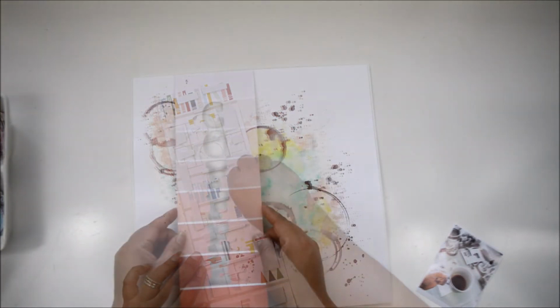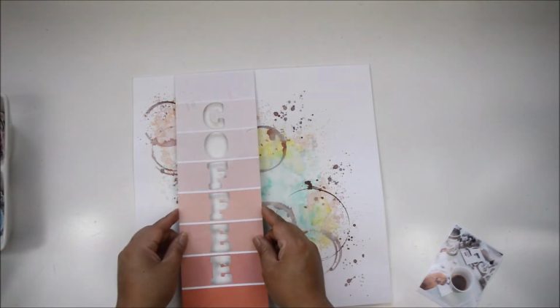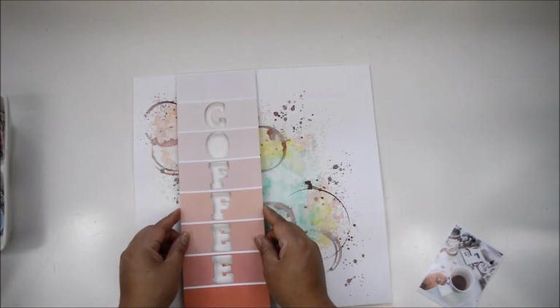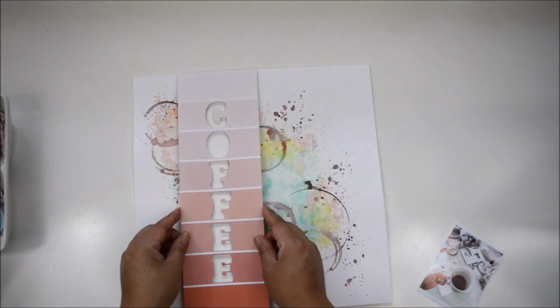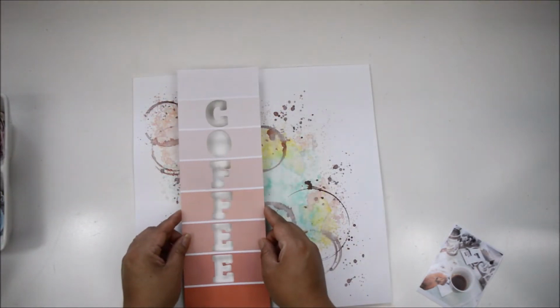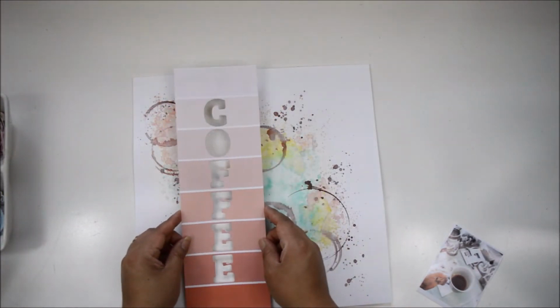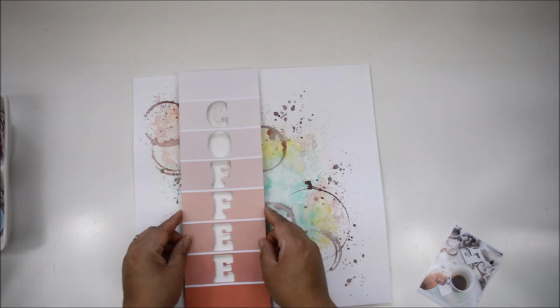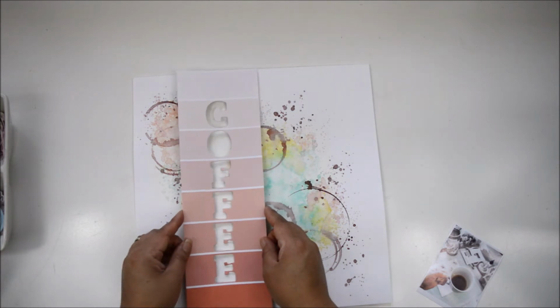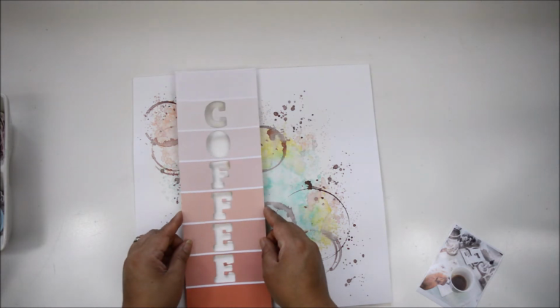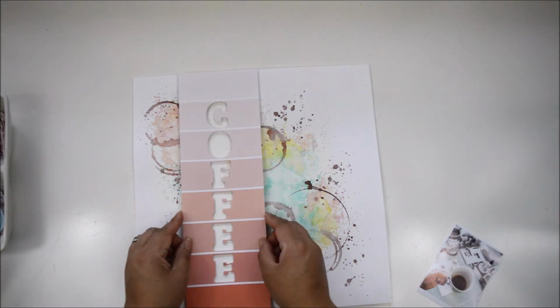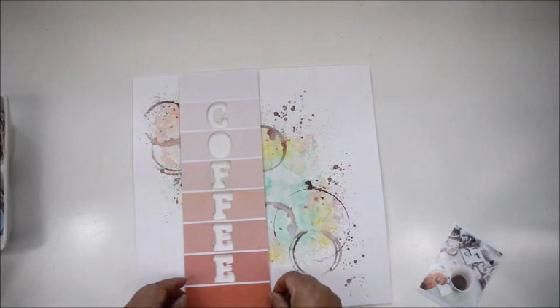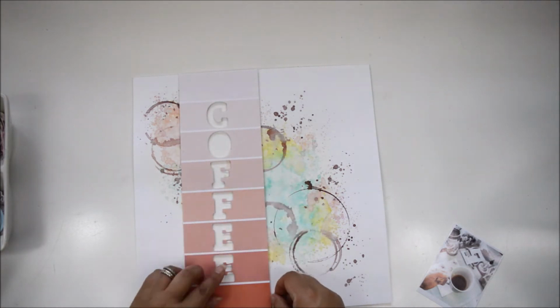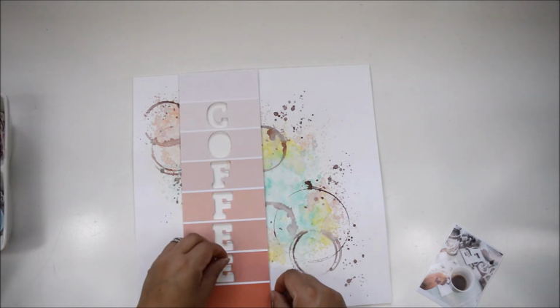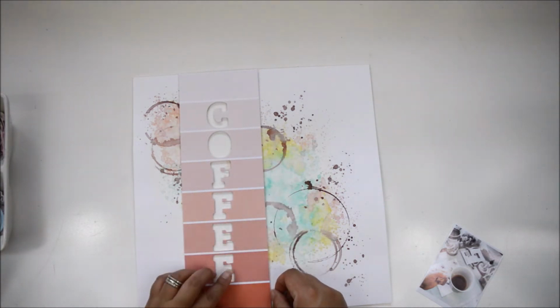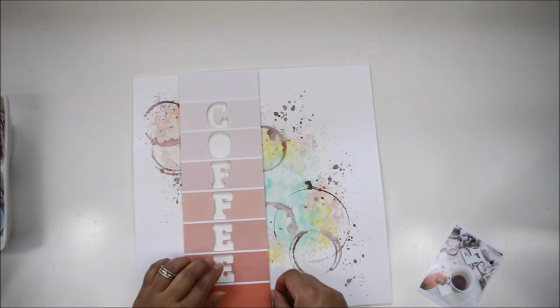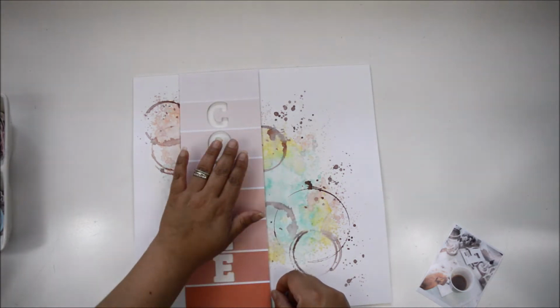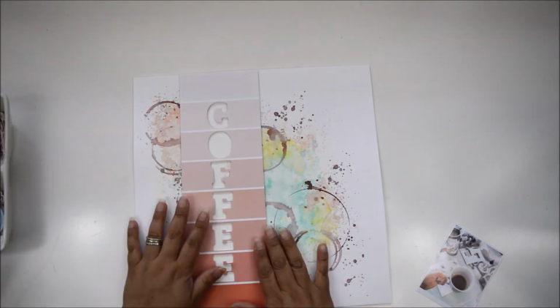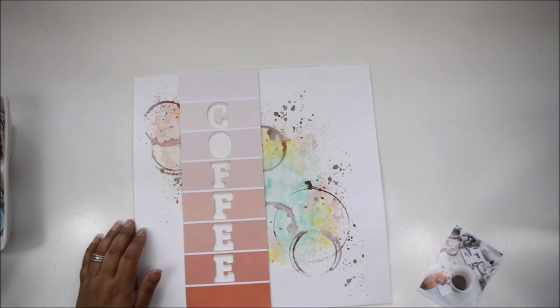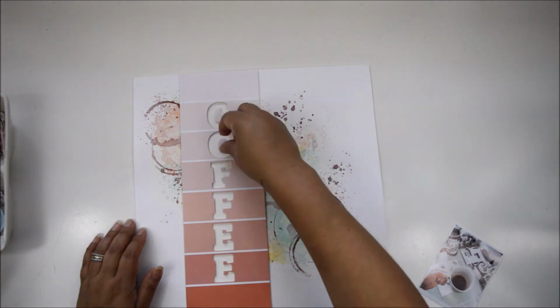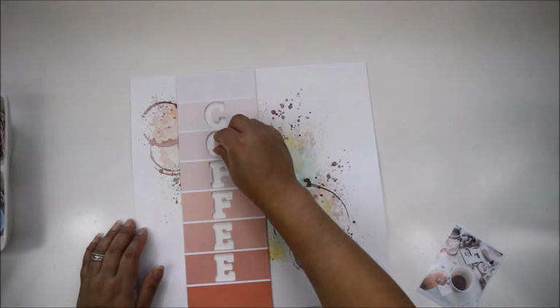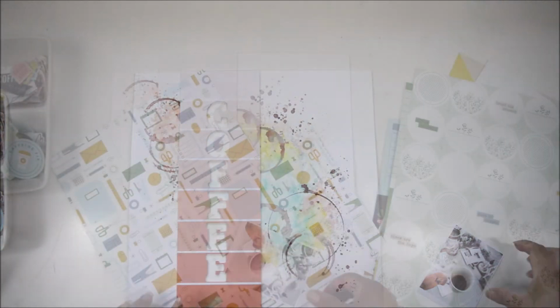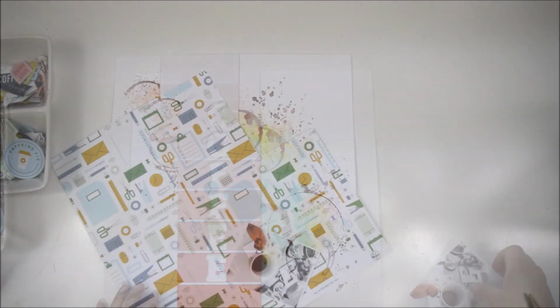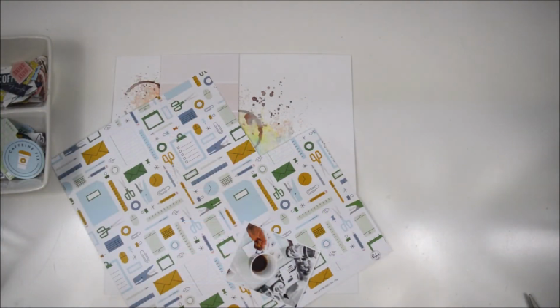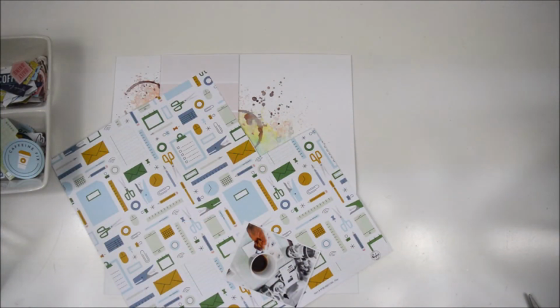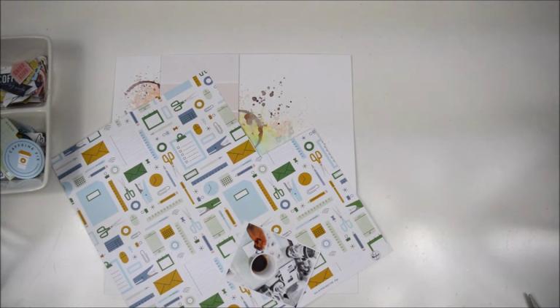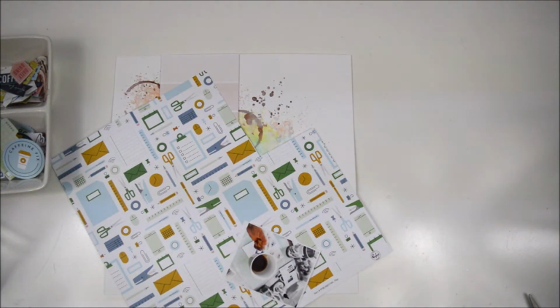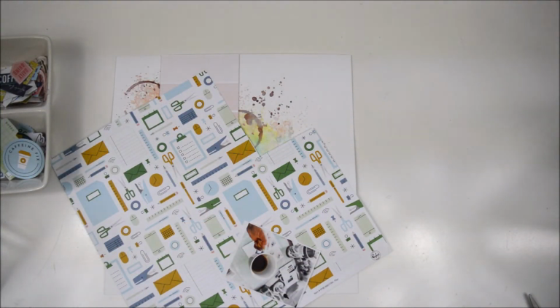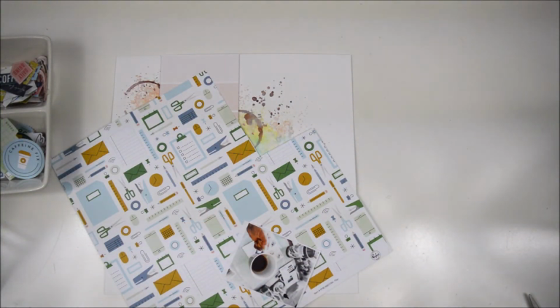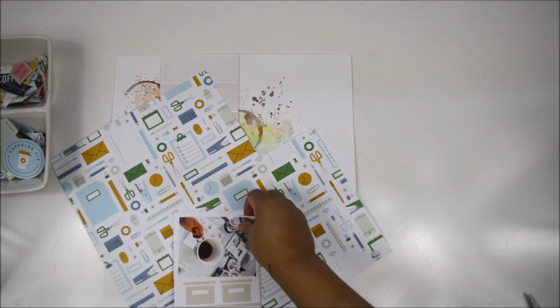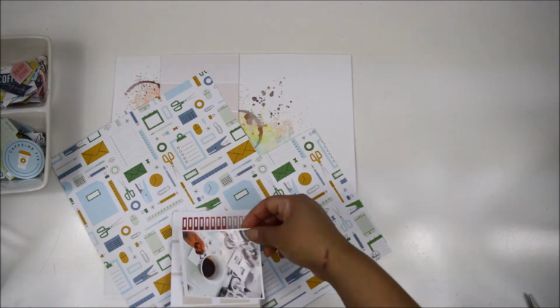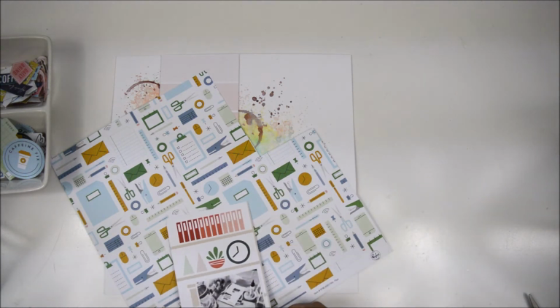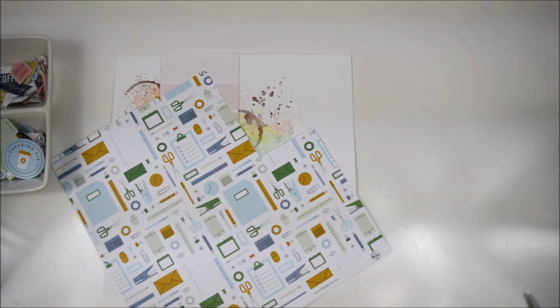Once the background was fully dry, I added a bit of foam adhesive behind the die cut I created and placed it right in the empty space I had left for the title to sit.